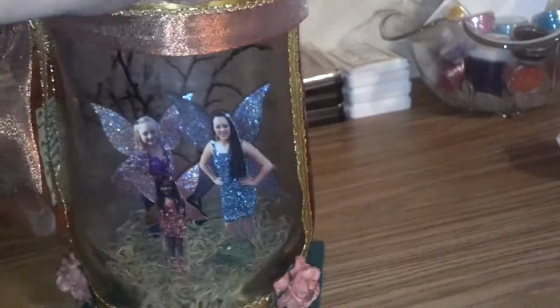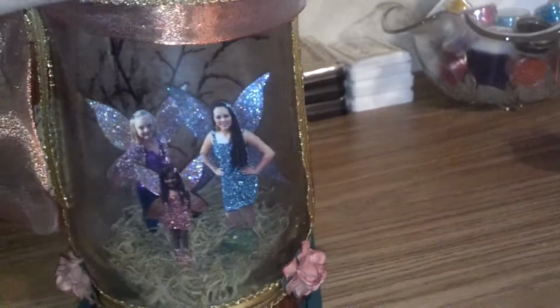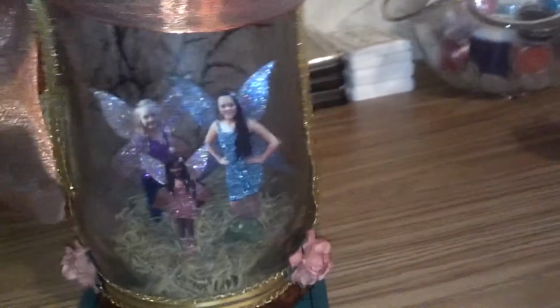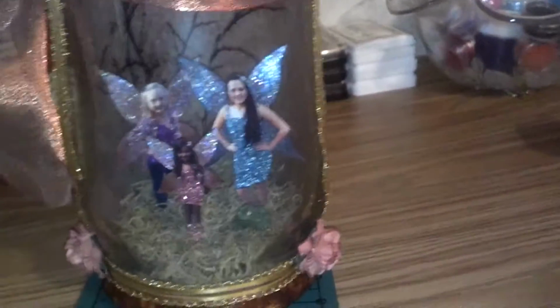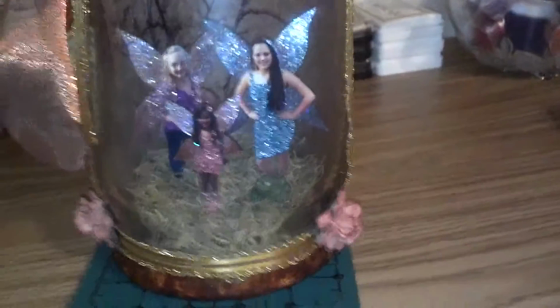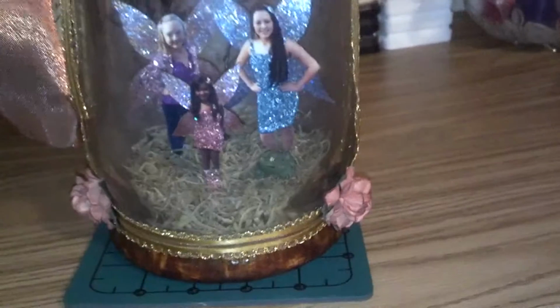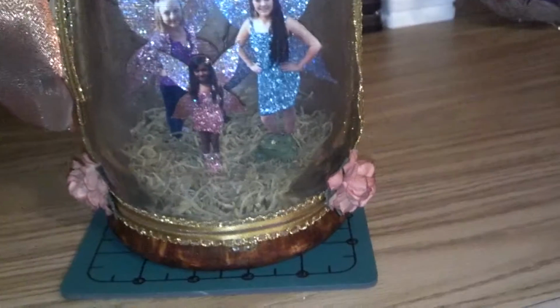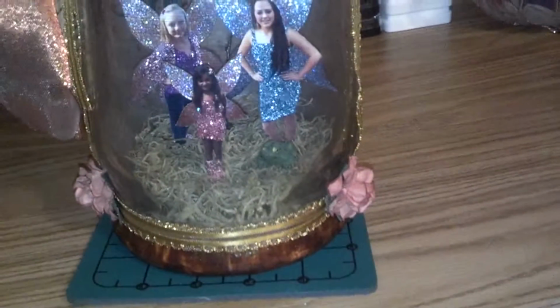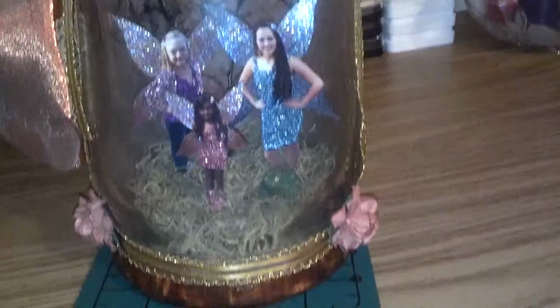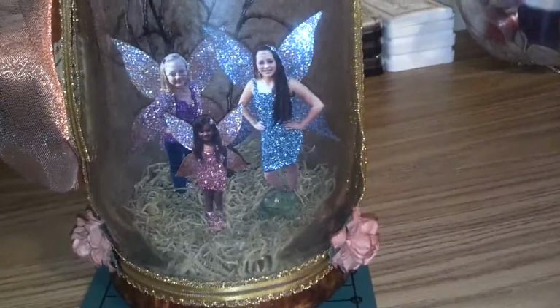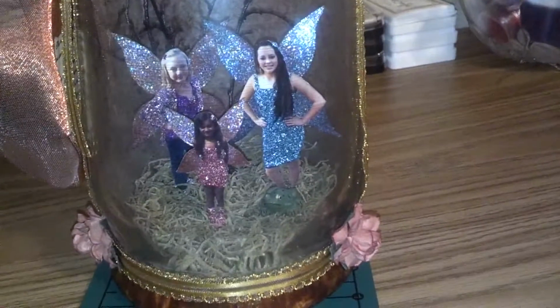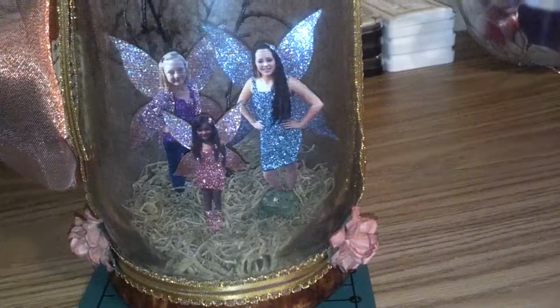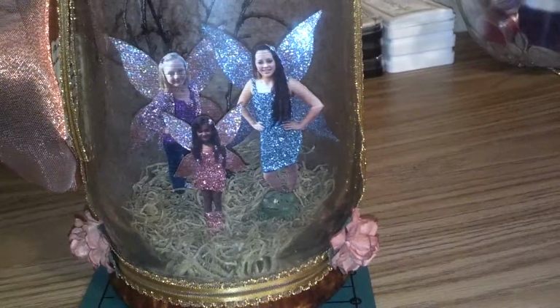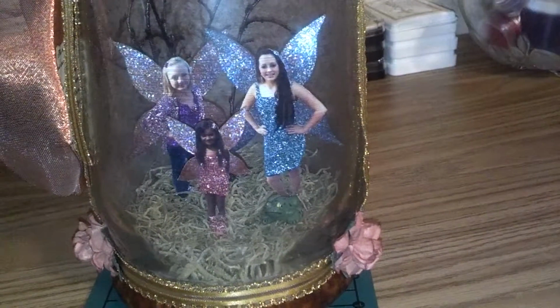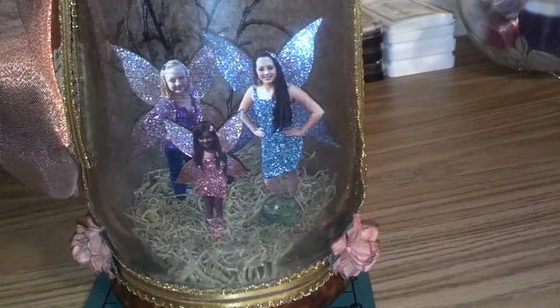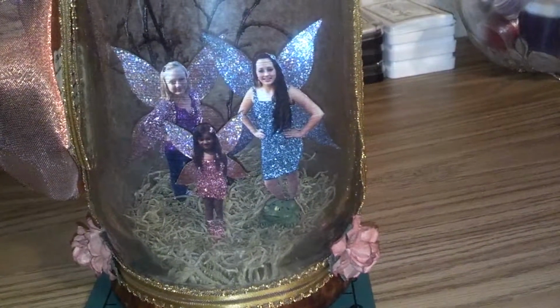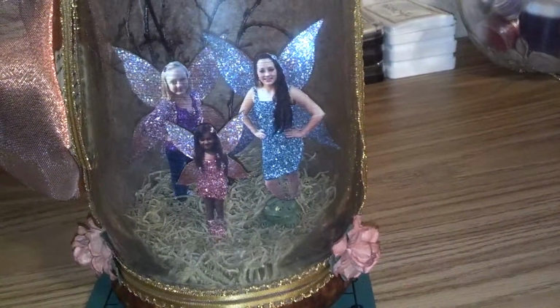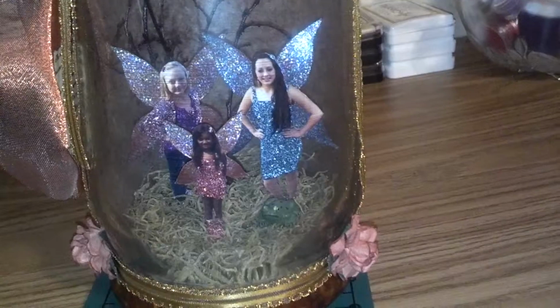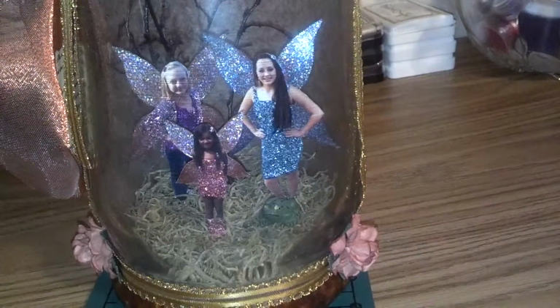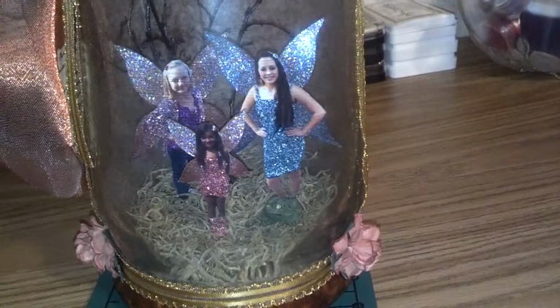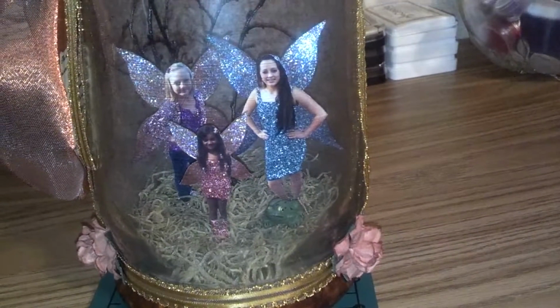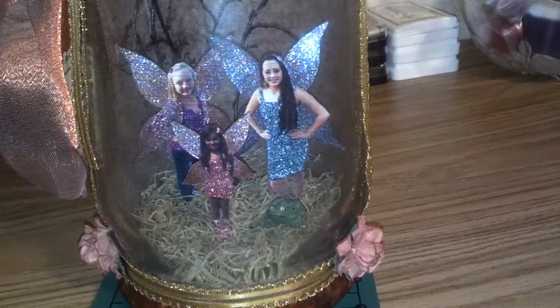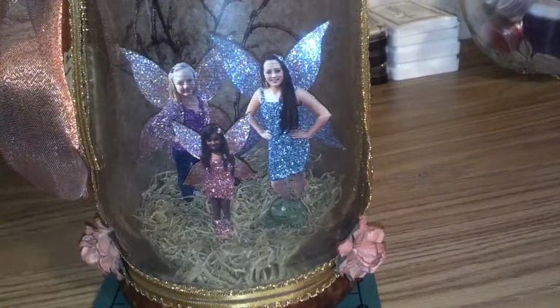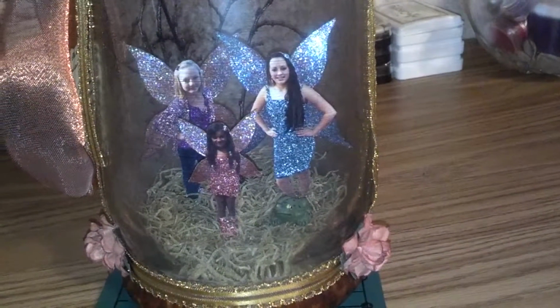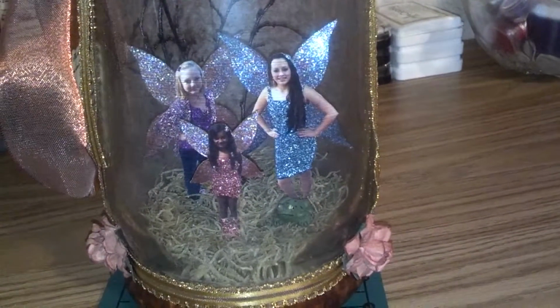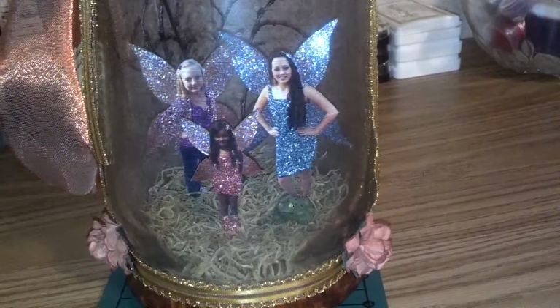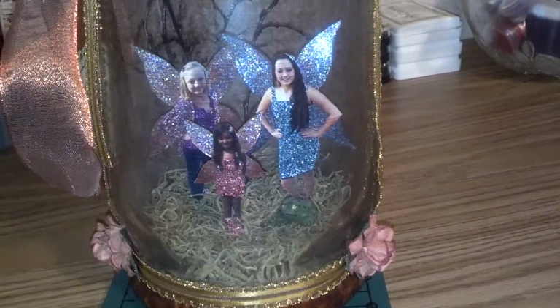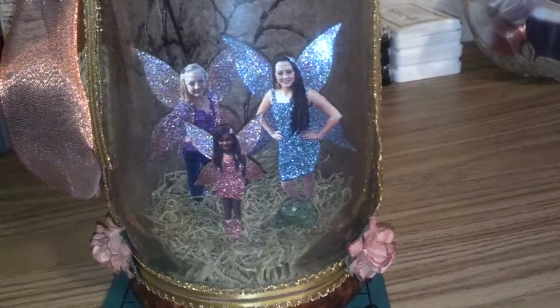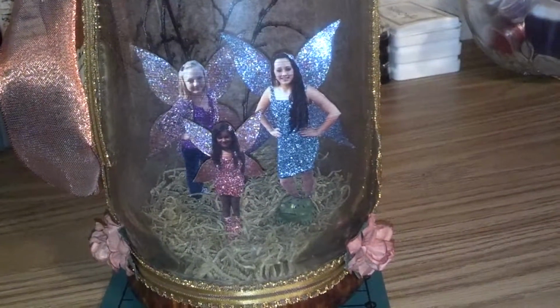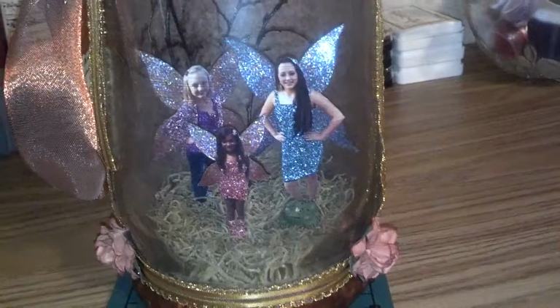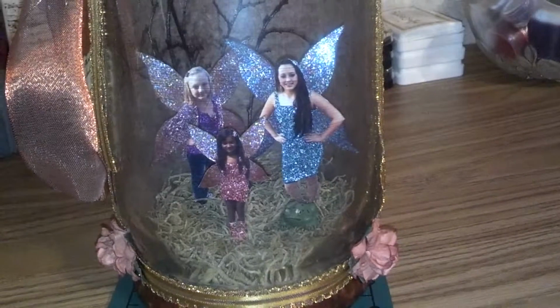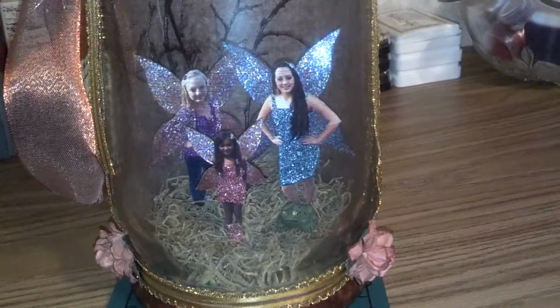I put a little frog in the jar. After I cut the girls out, I went ahead and used the stickles — made them glittery, like some fairies.